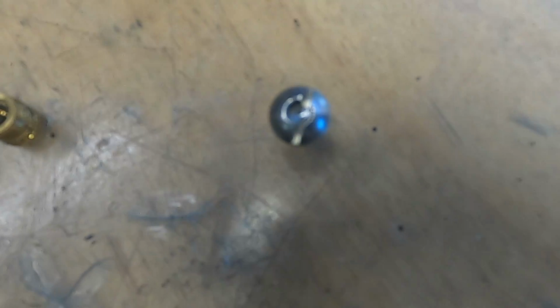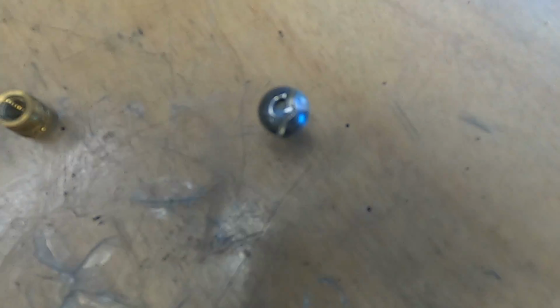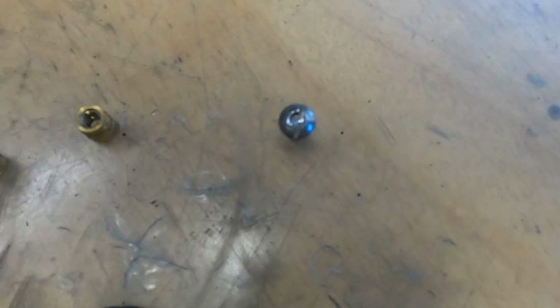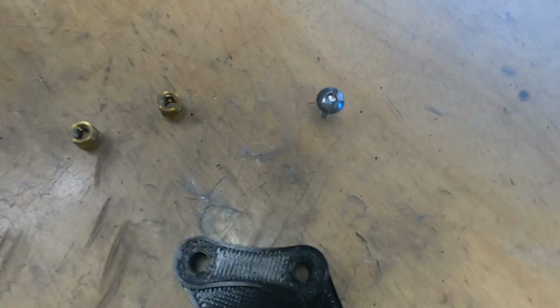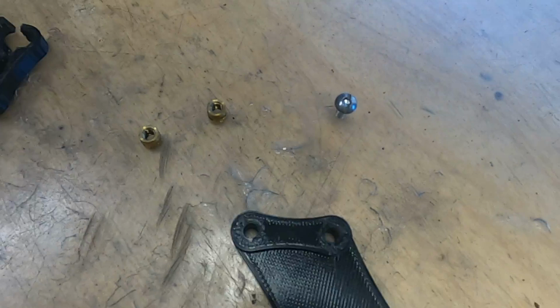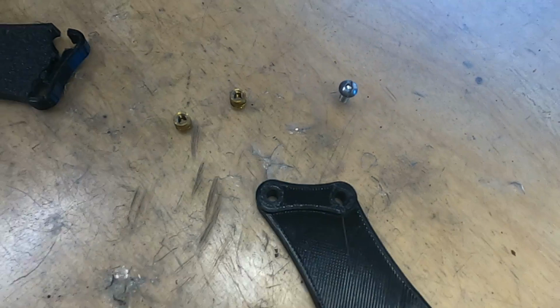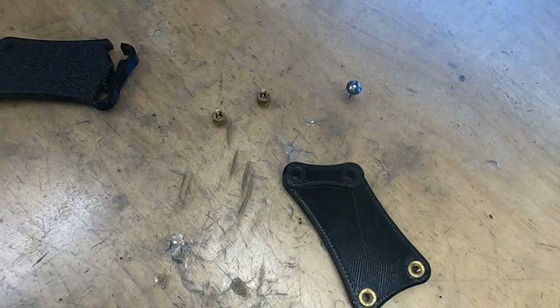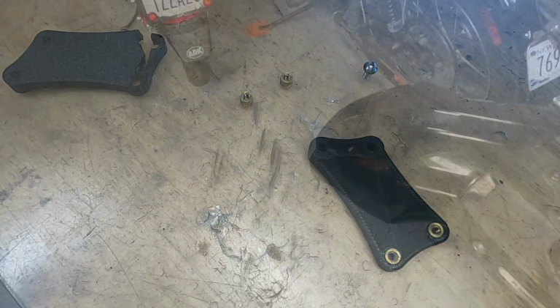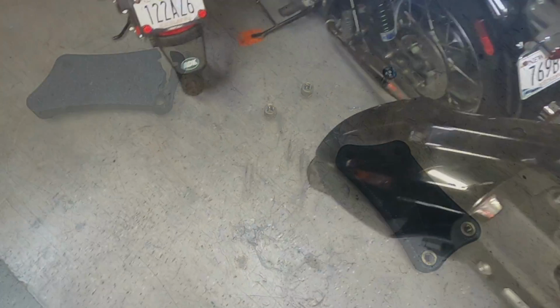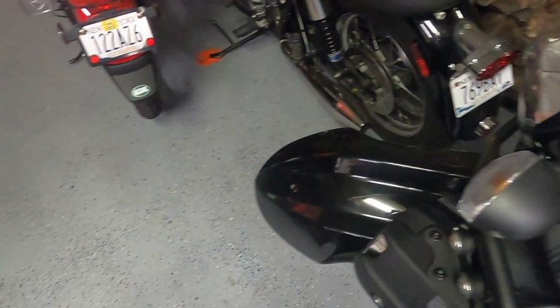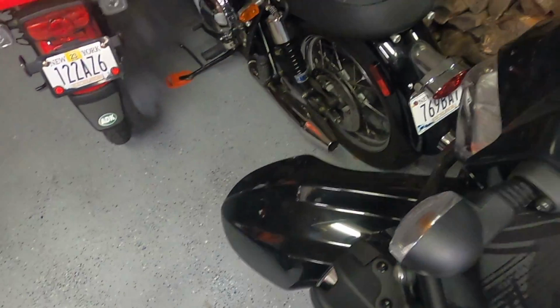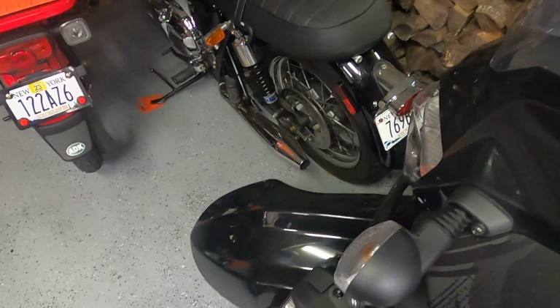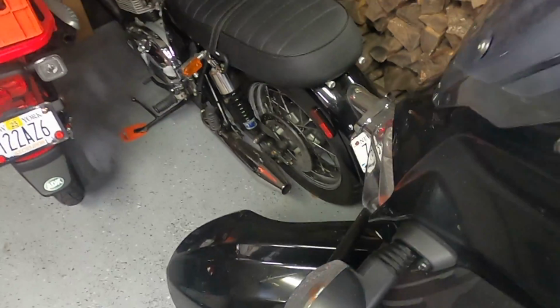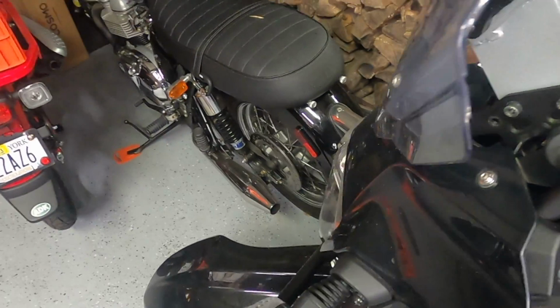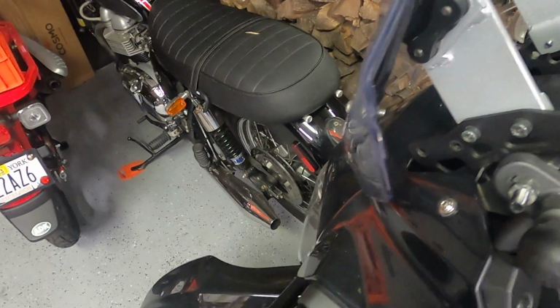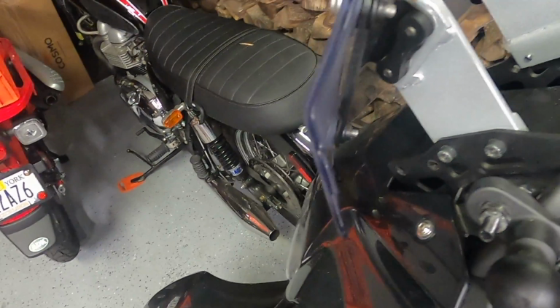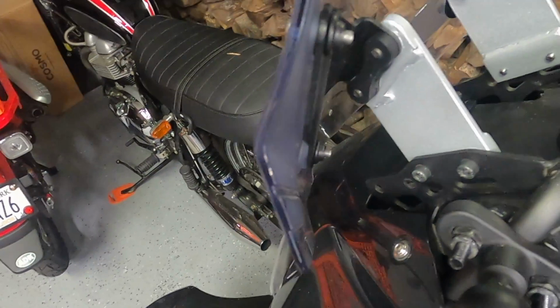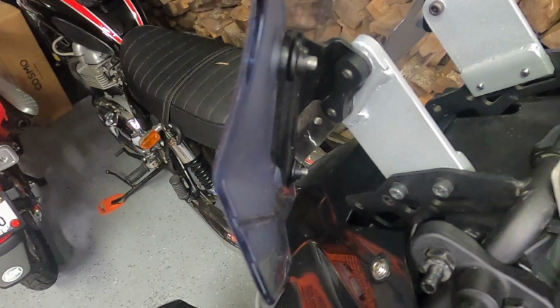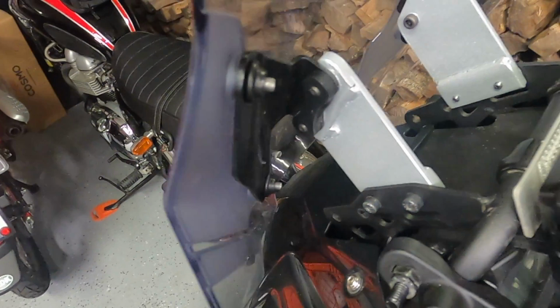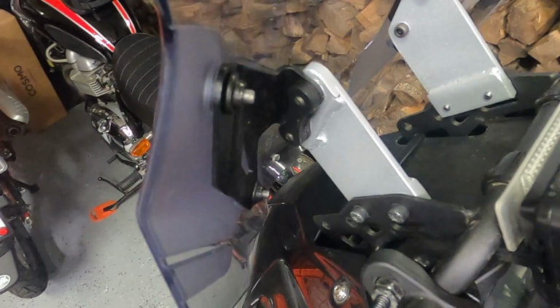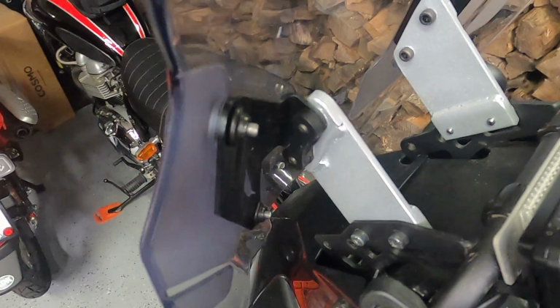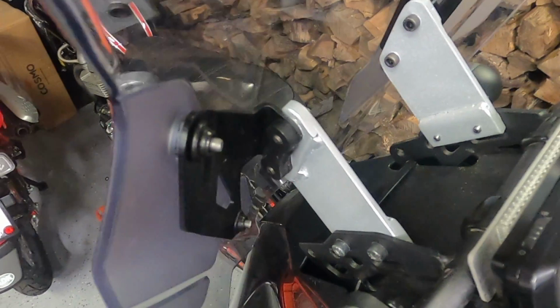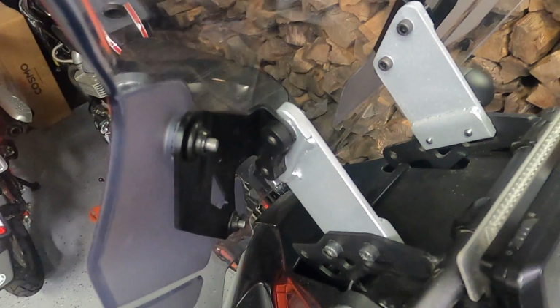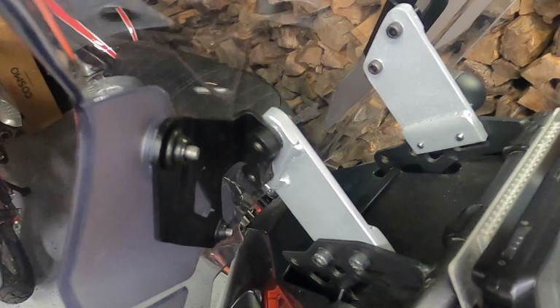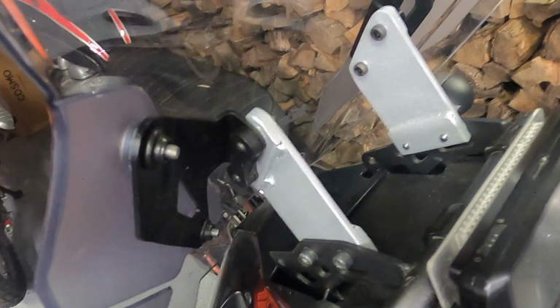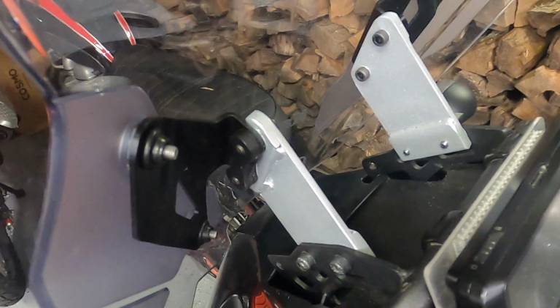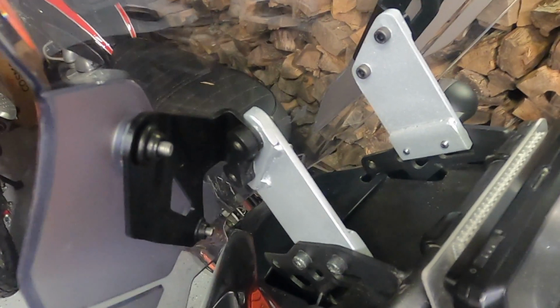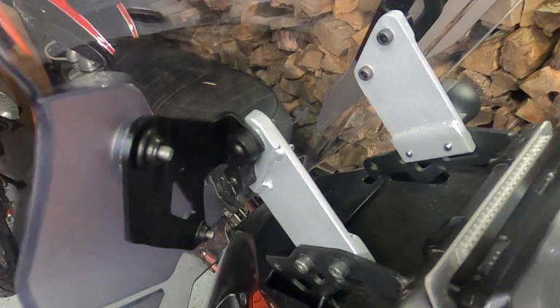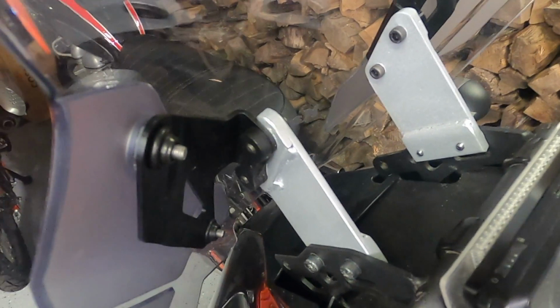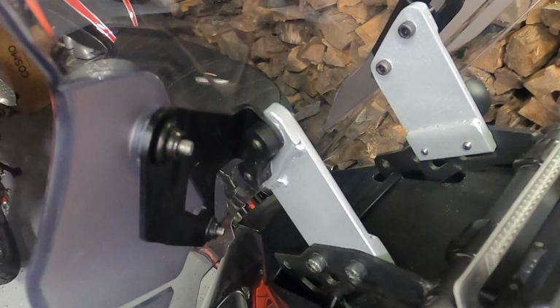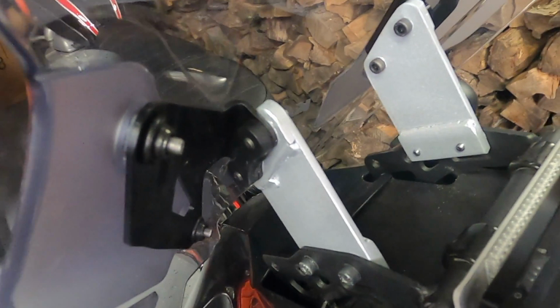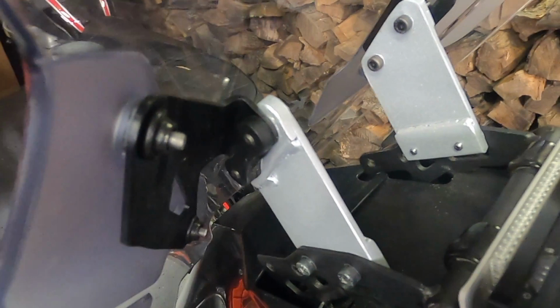I had to slot the stripped screws and was then able to back them out.